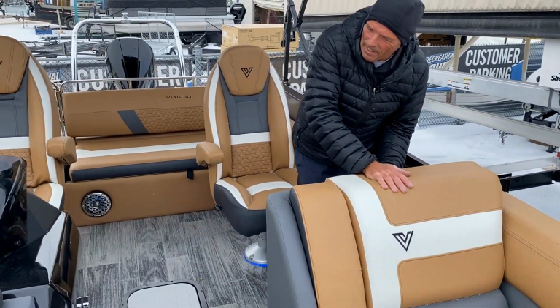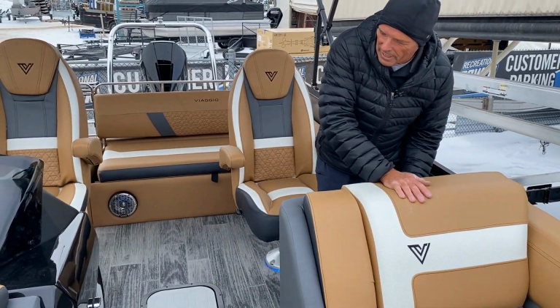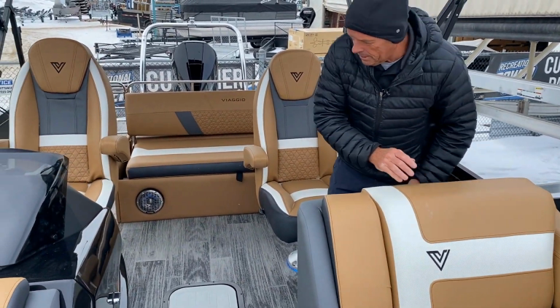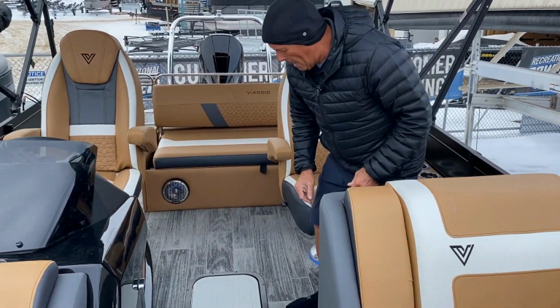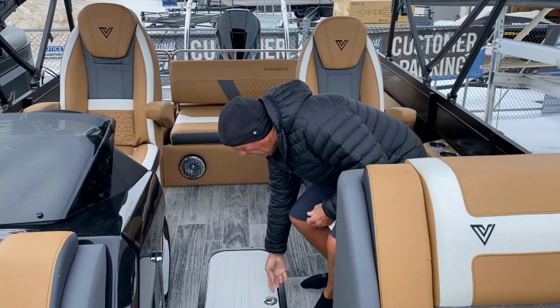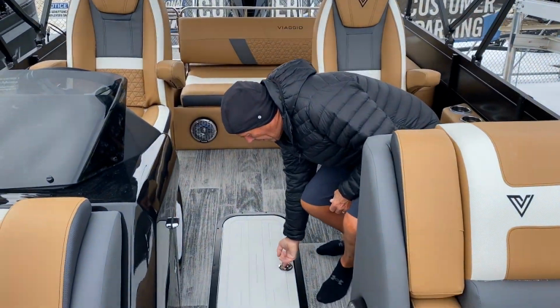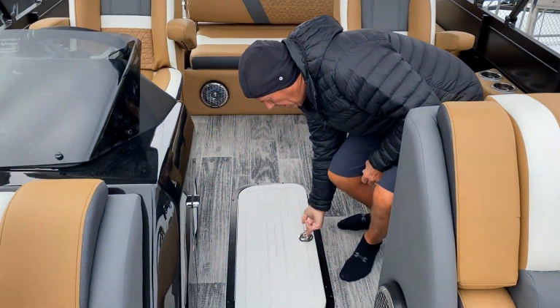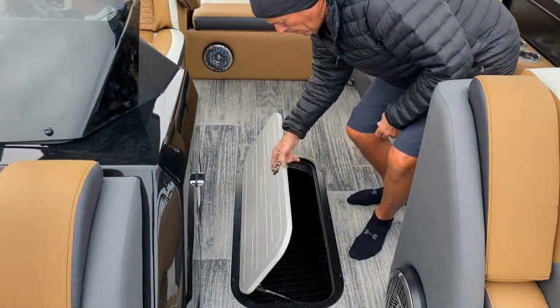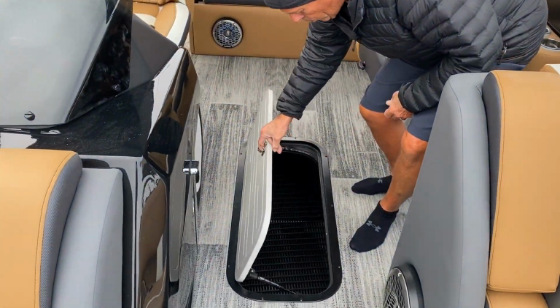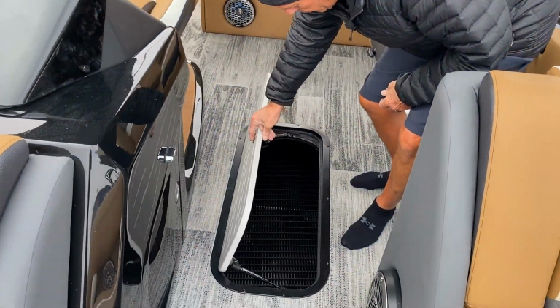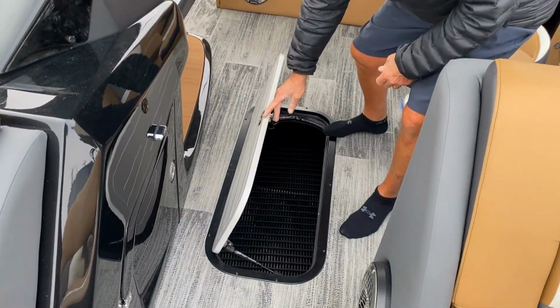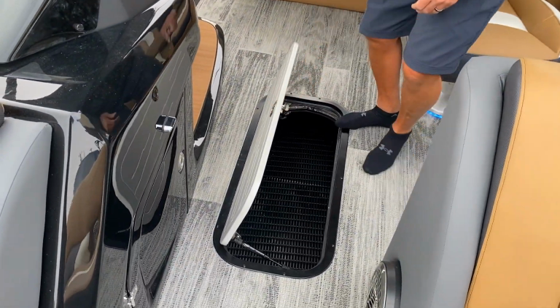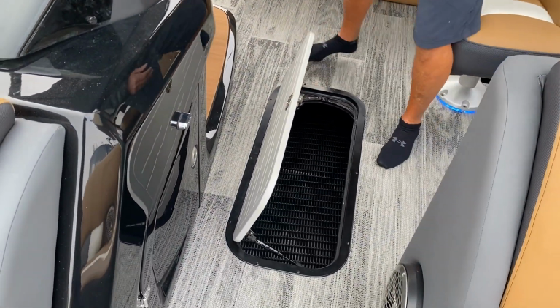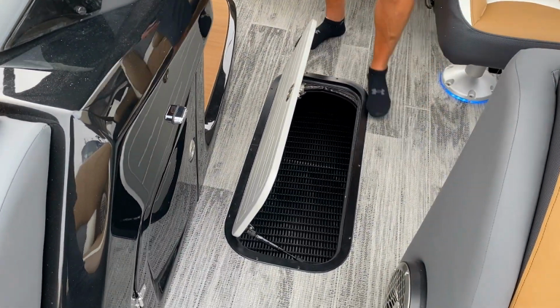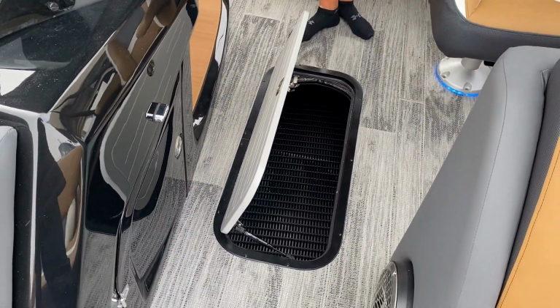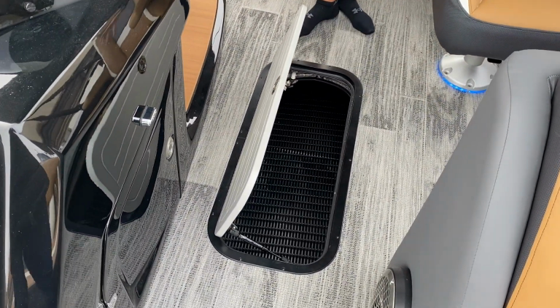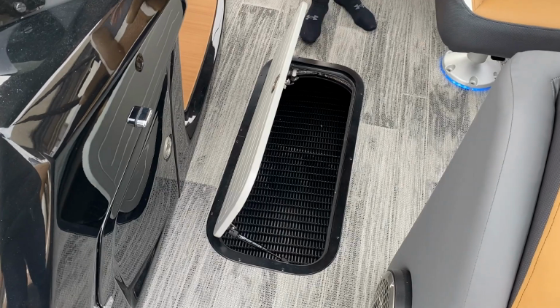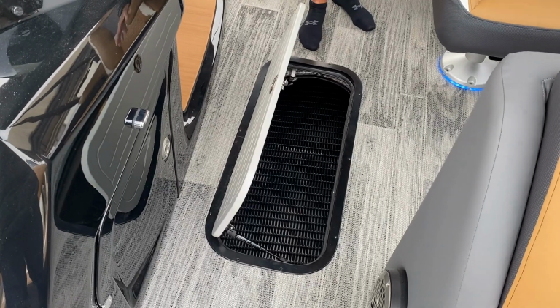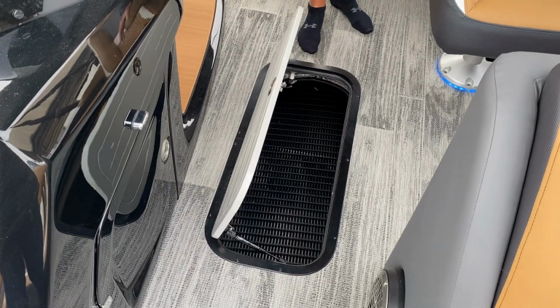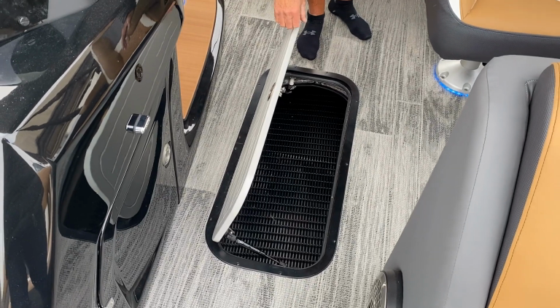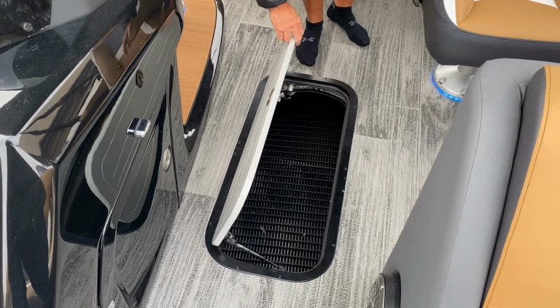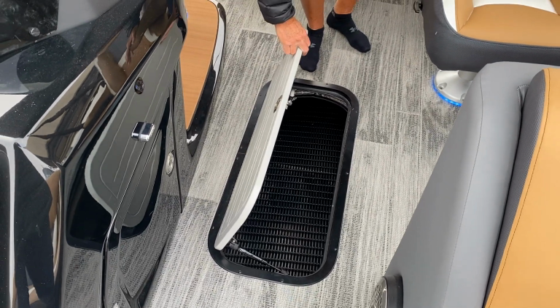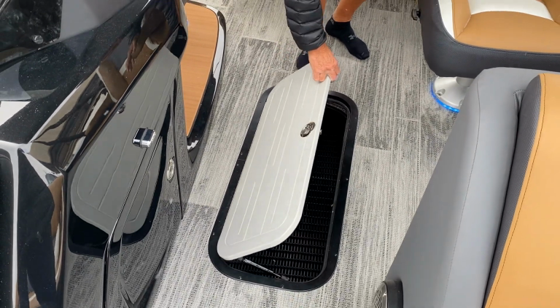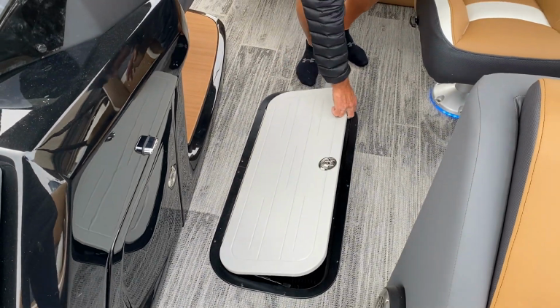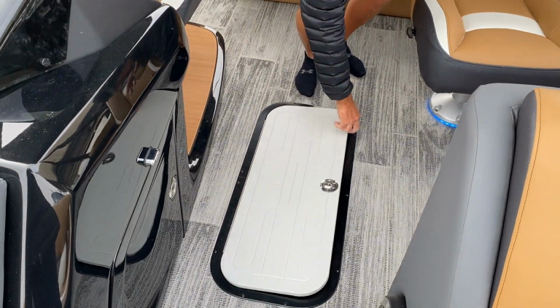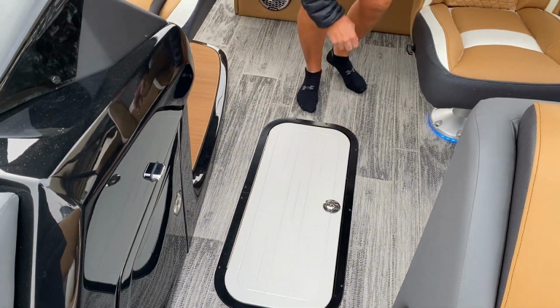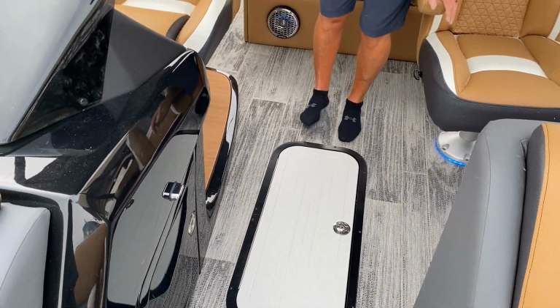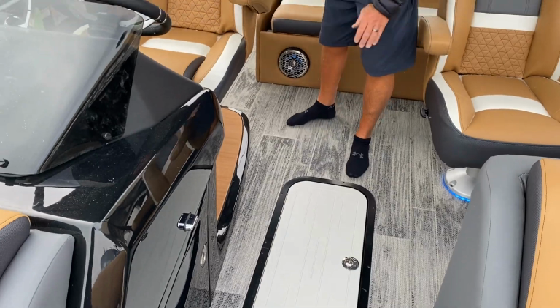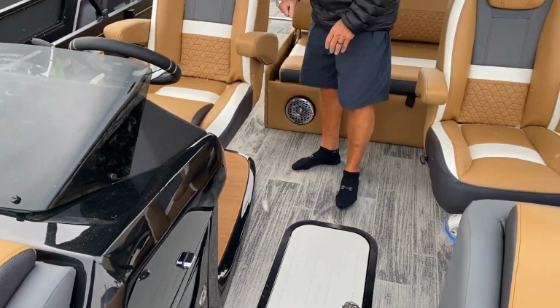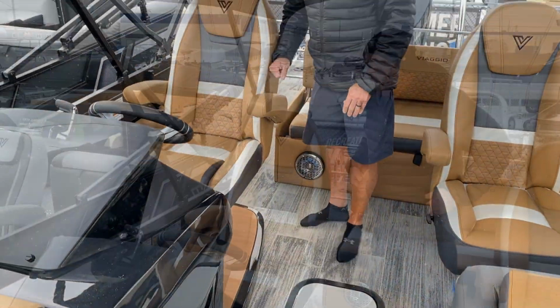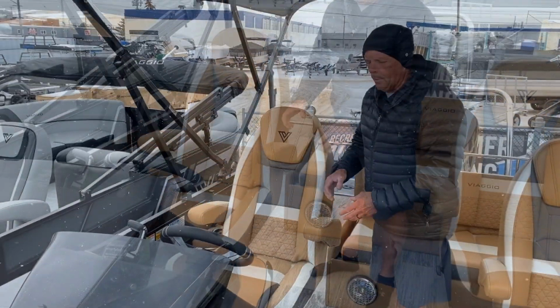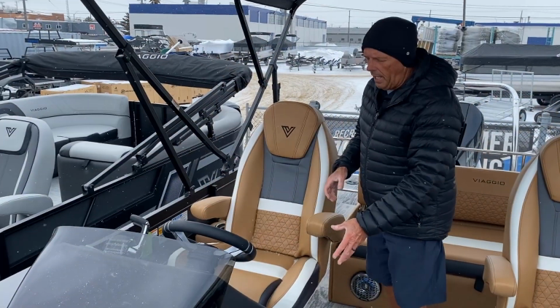As we continue back, we have the floor locker — lots of room in that. You can put all of your toys, wakeboards, skis, and fishing rods in there as well.